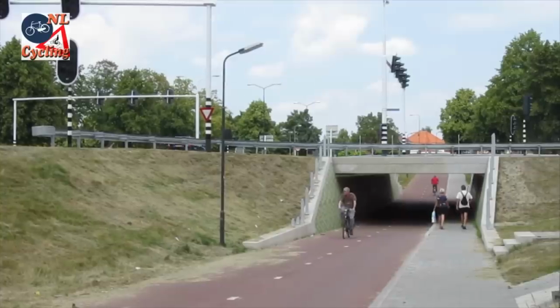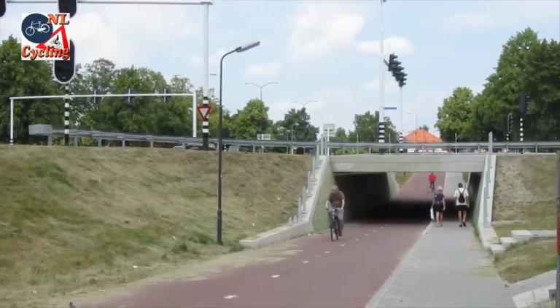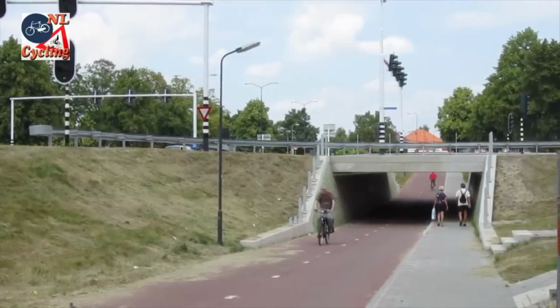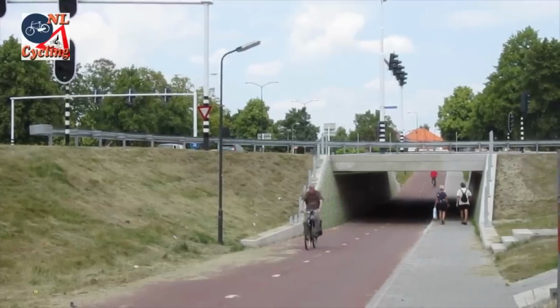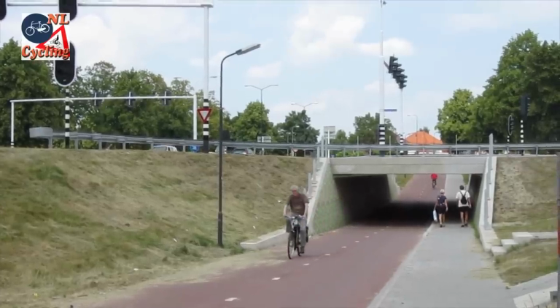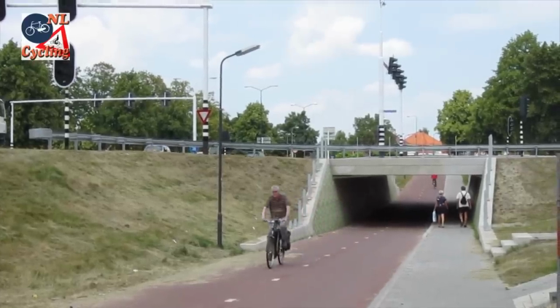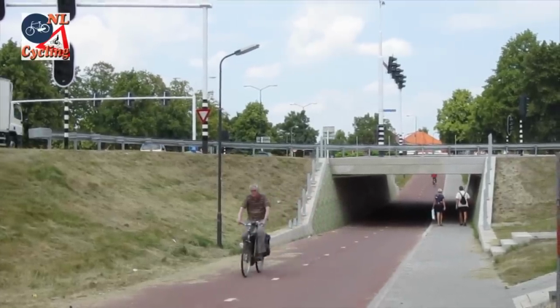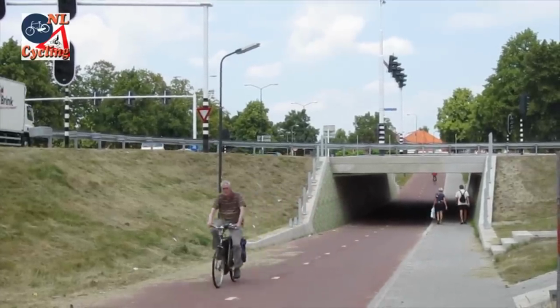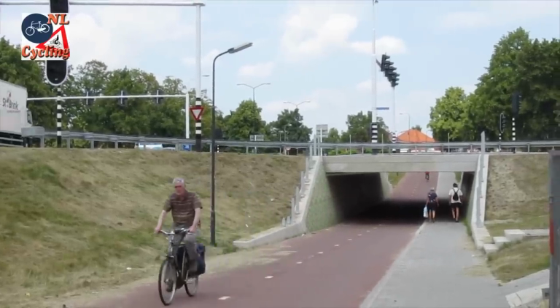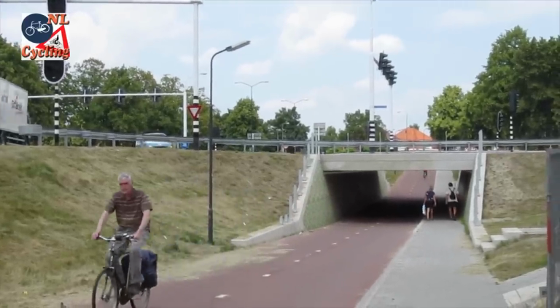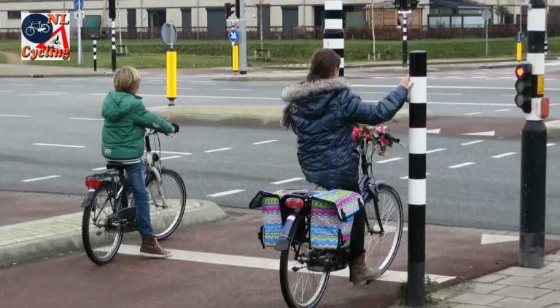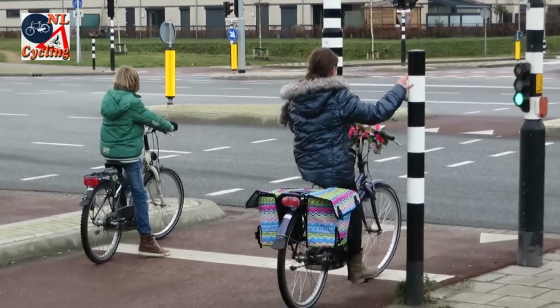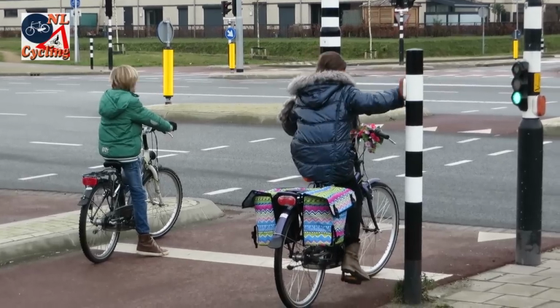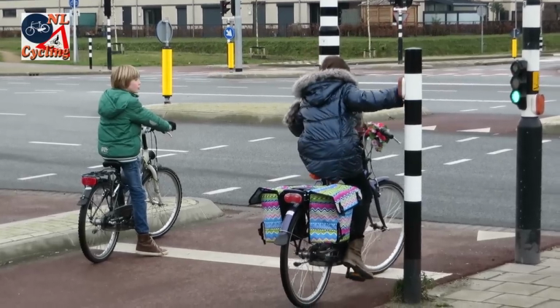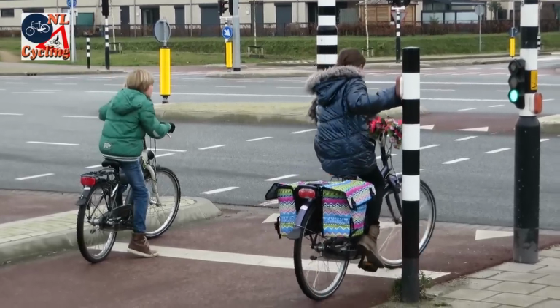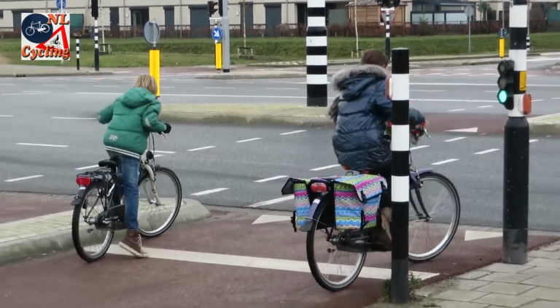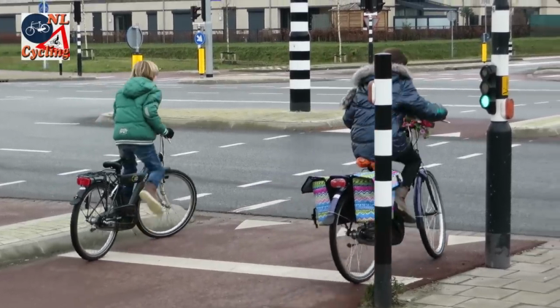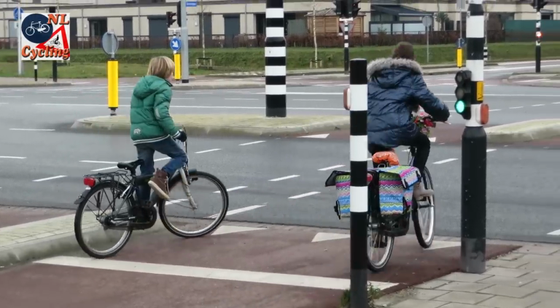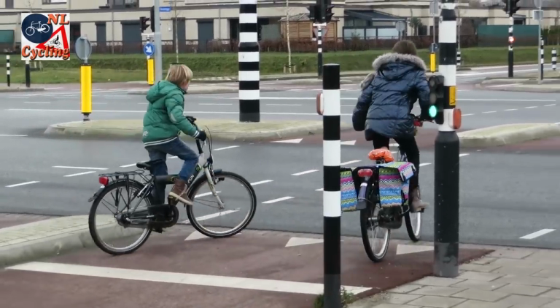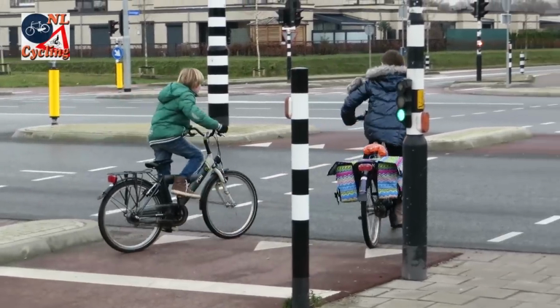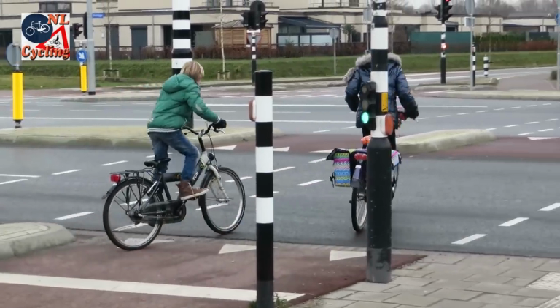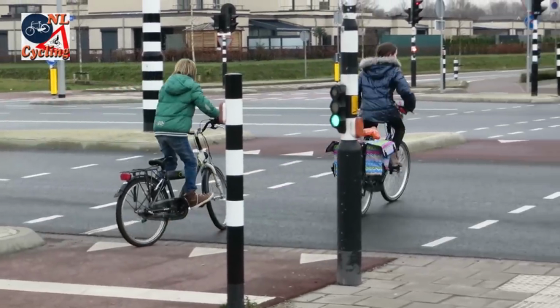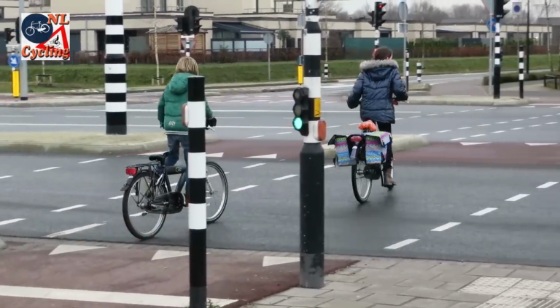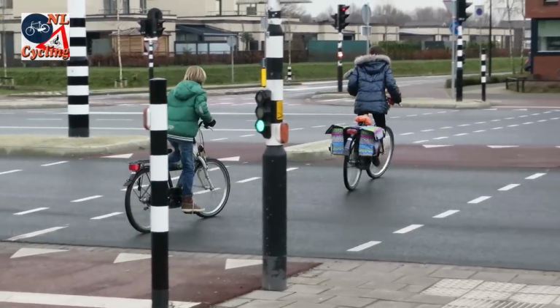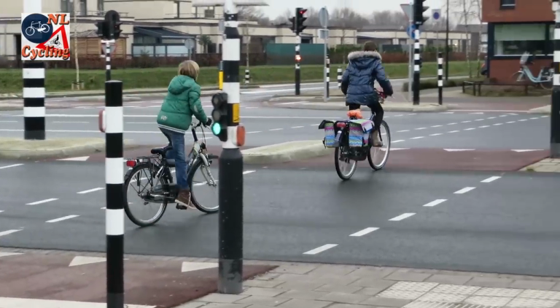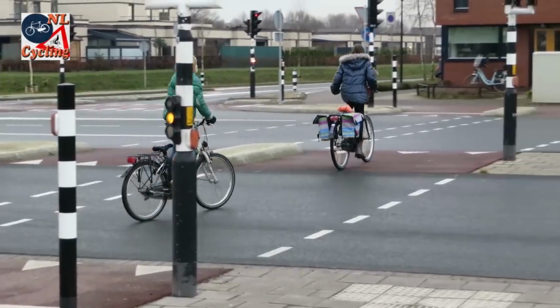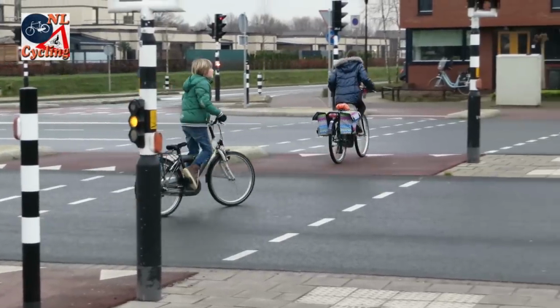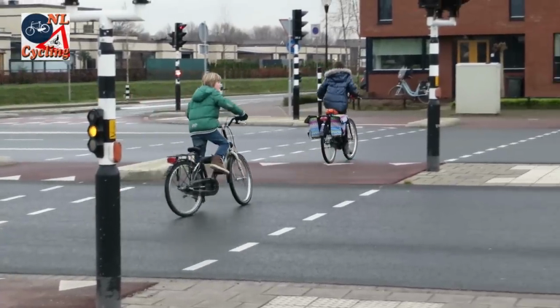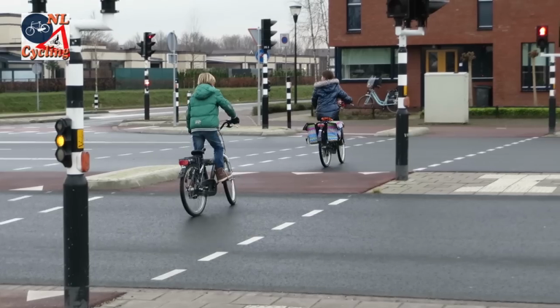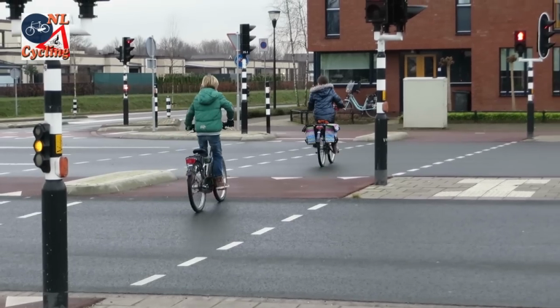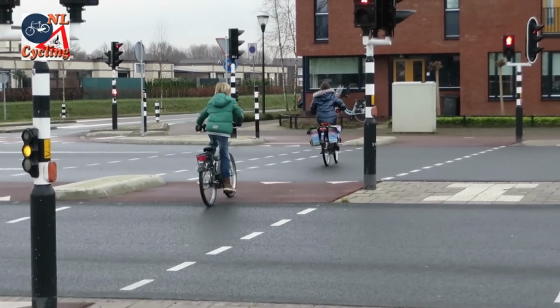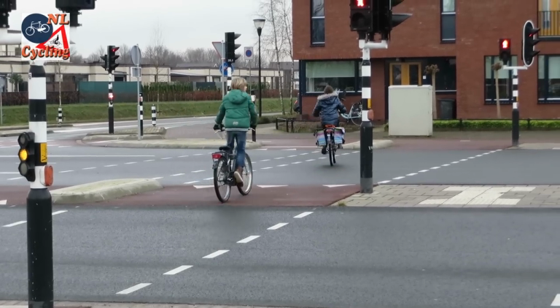When it comes to junction design, the Dutch have an array of possibilities including cycling infrastructure to create safer crossings — all of which are so easy a child can use them.